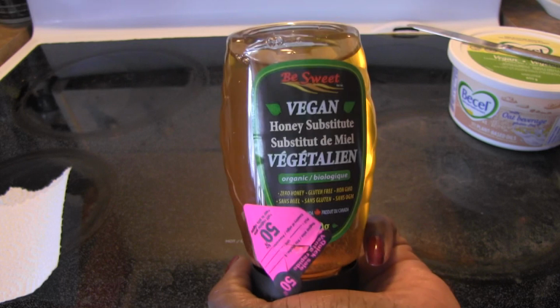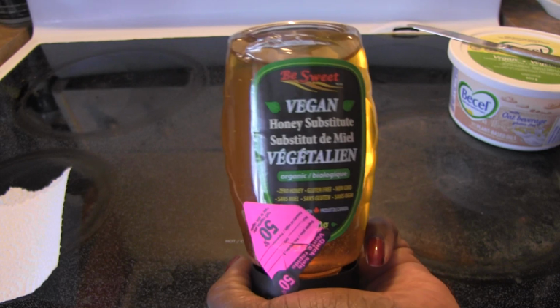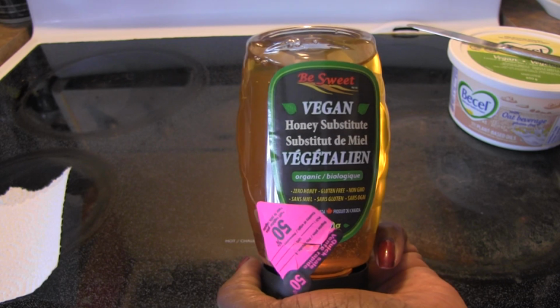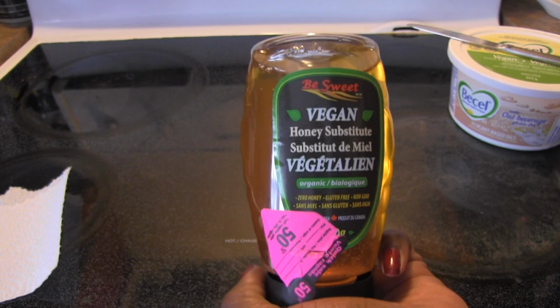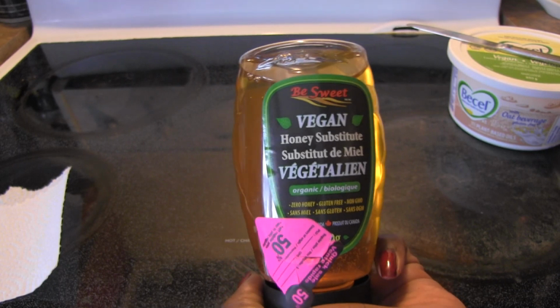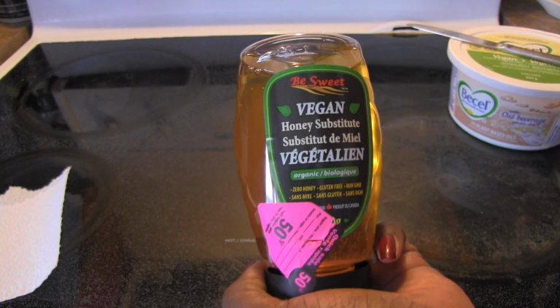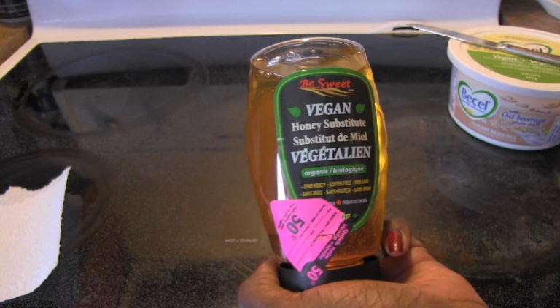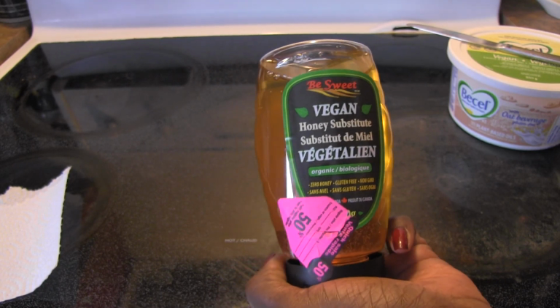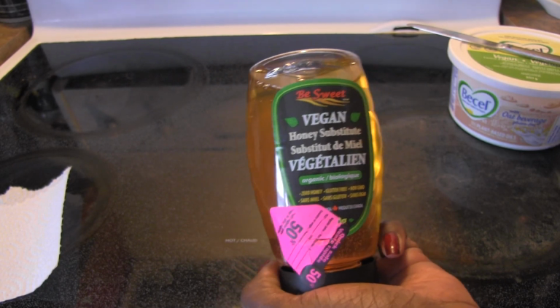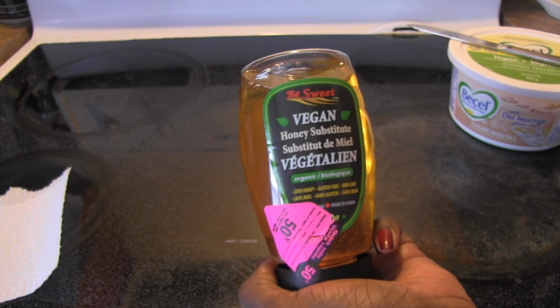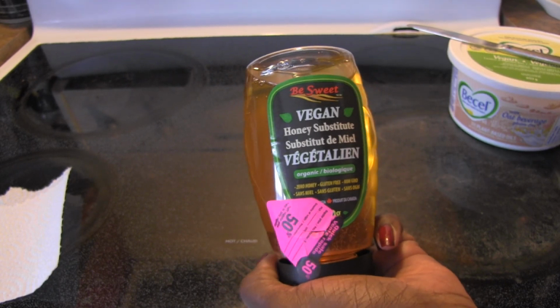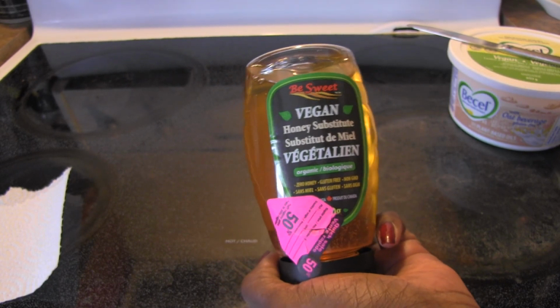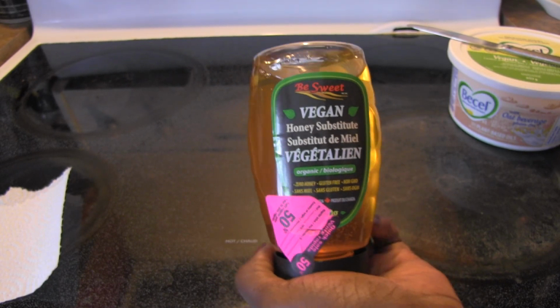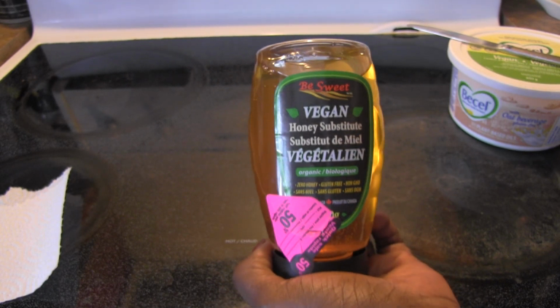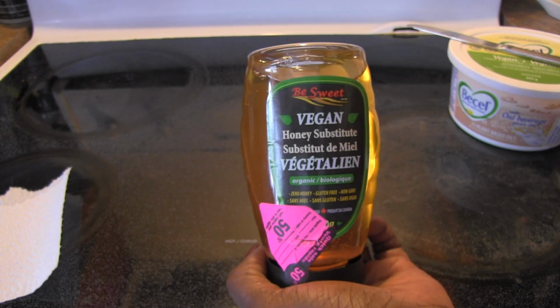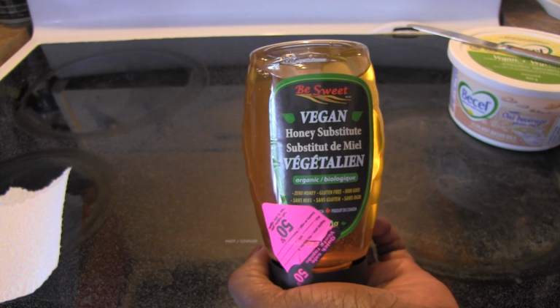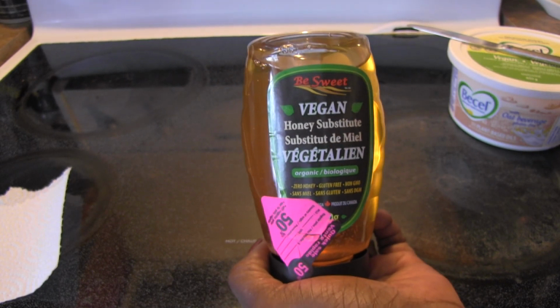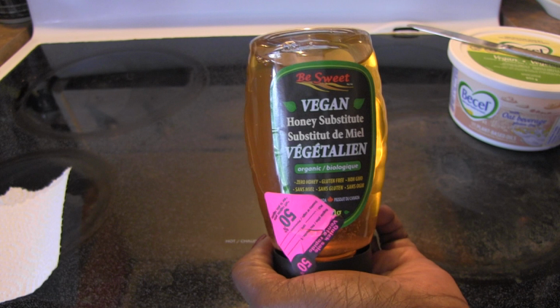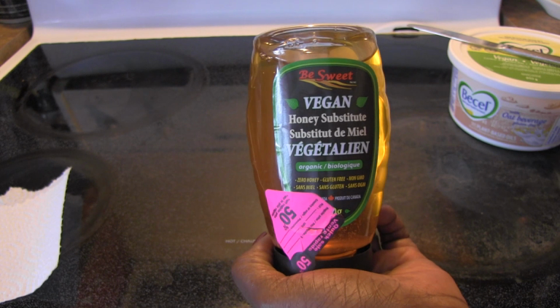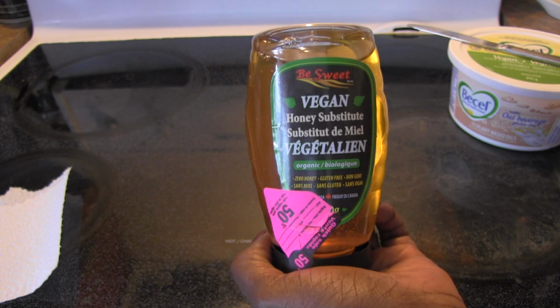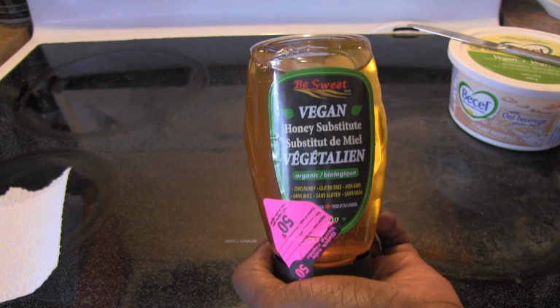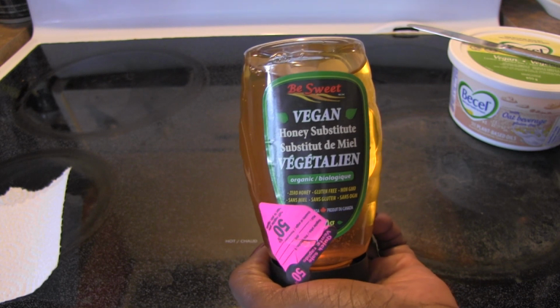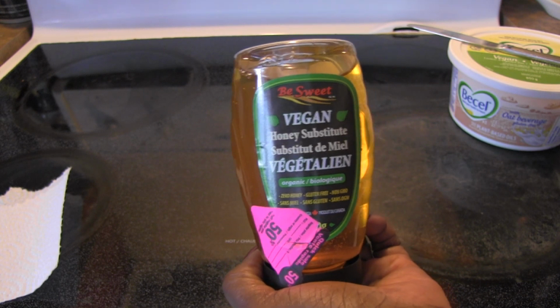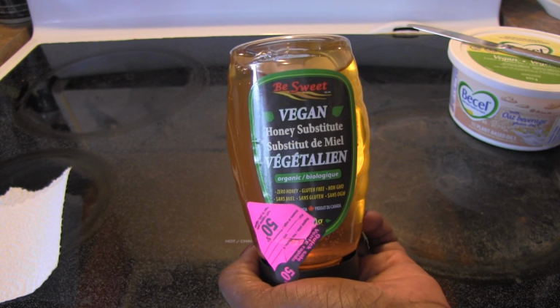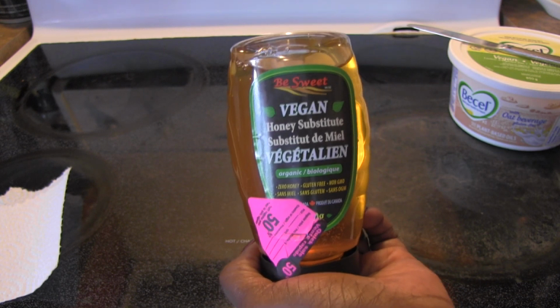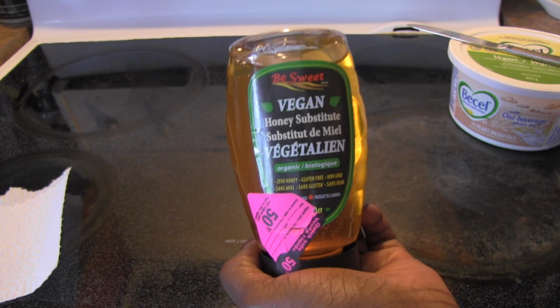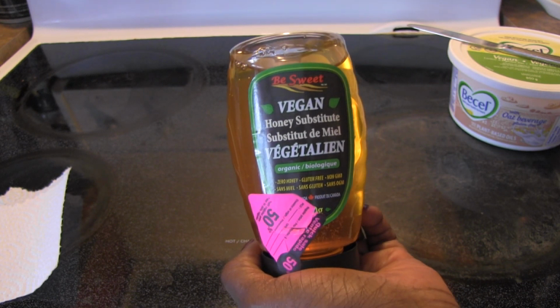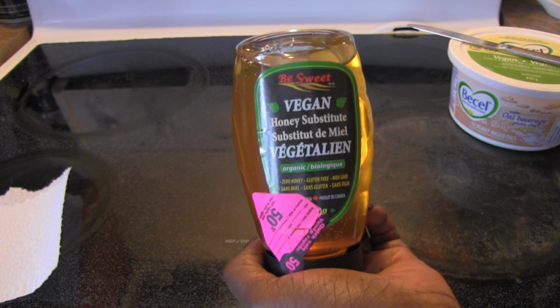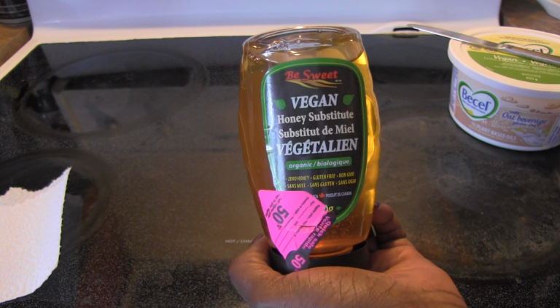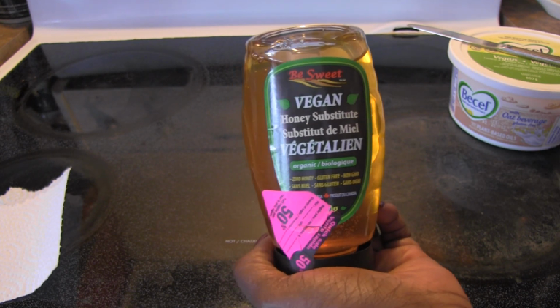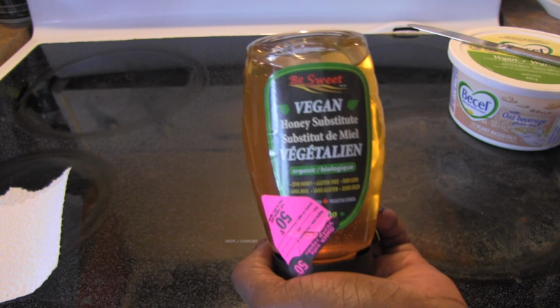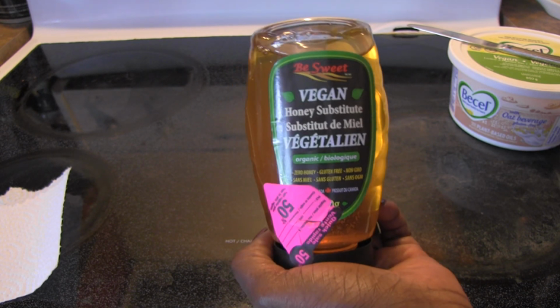Hello everyone, and it is time for another product review. I was really excited to see this at a Loblaws store.